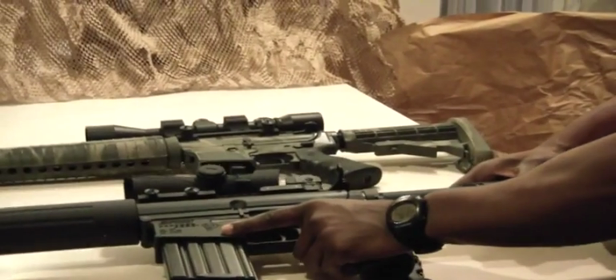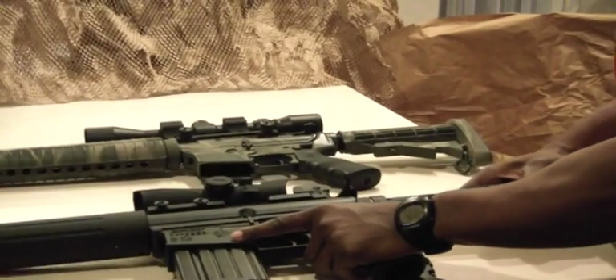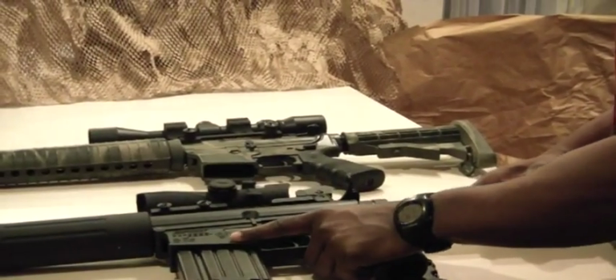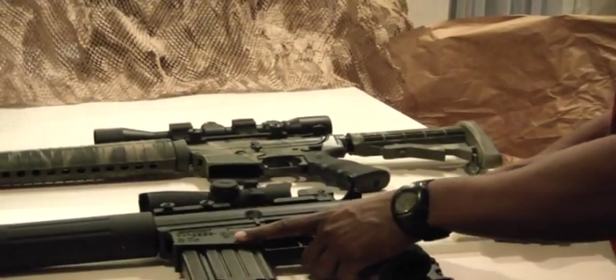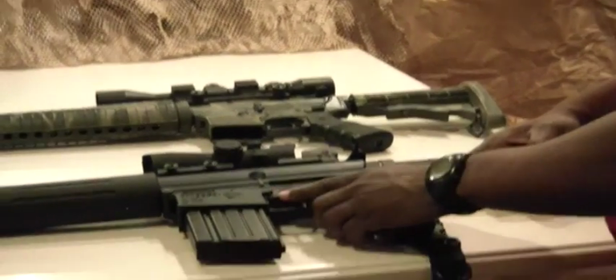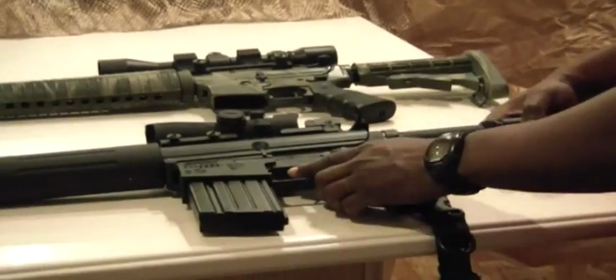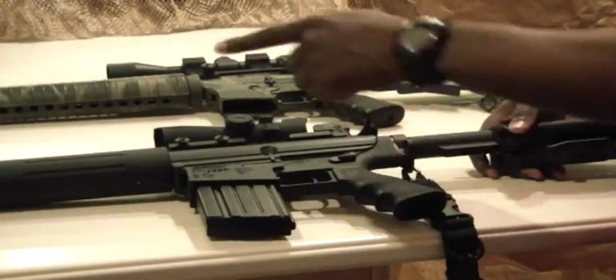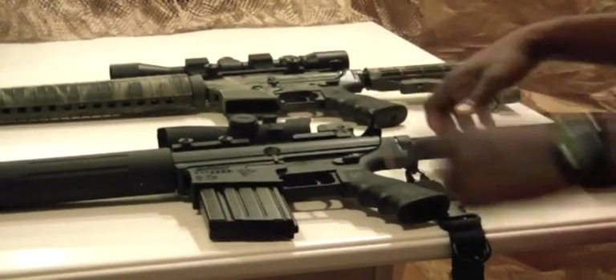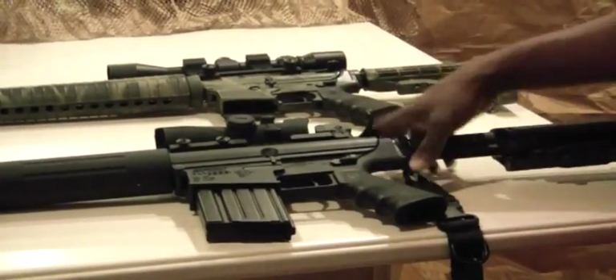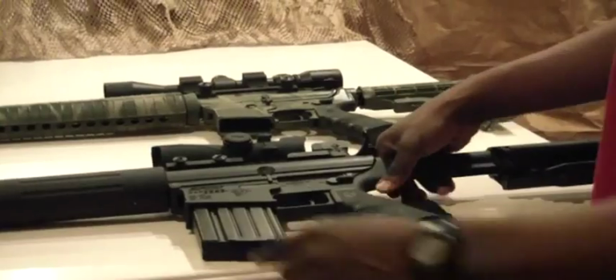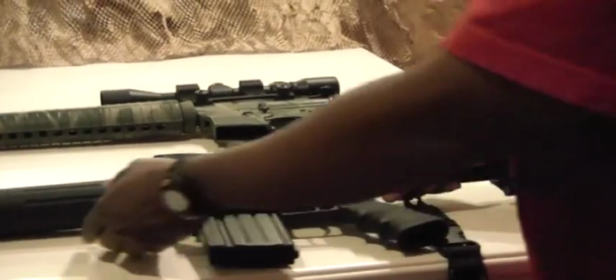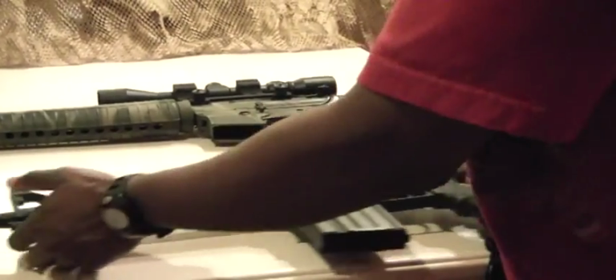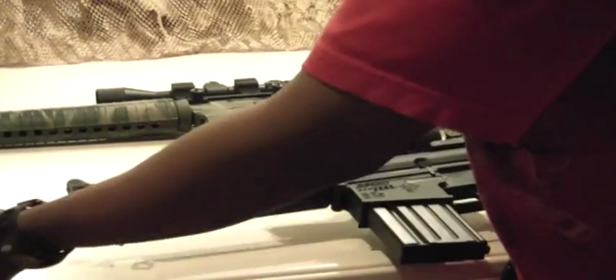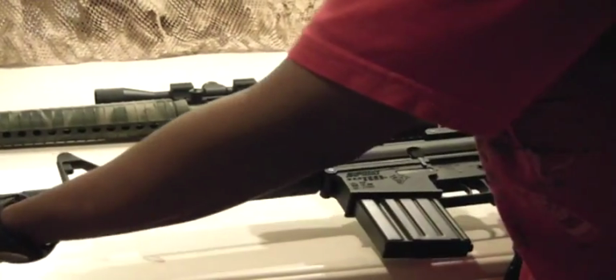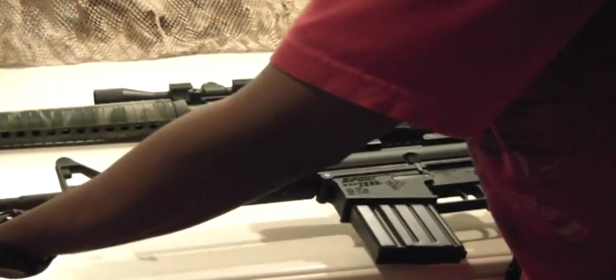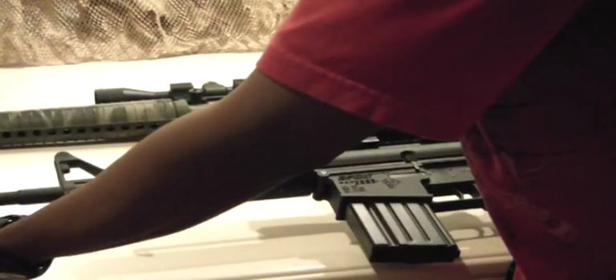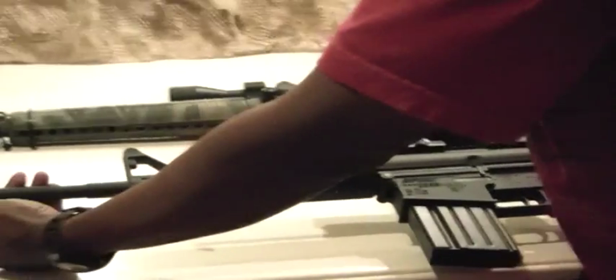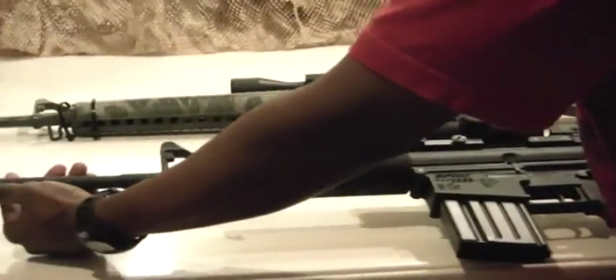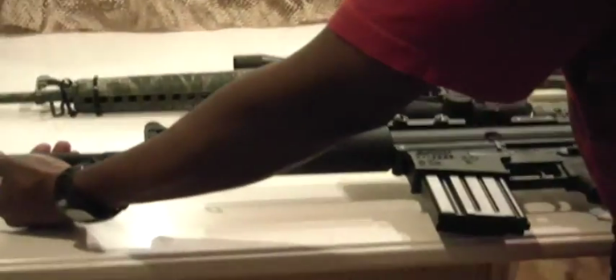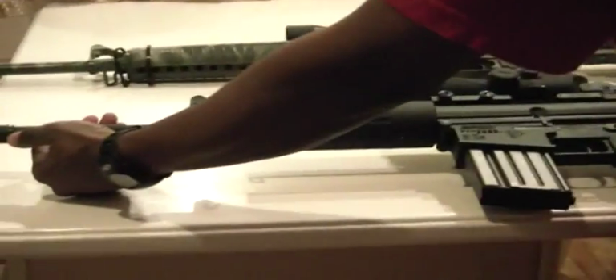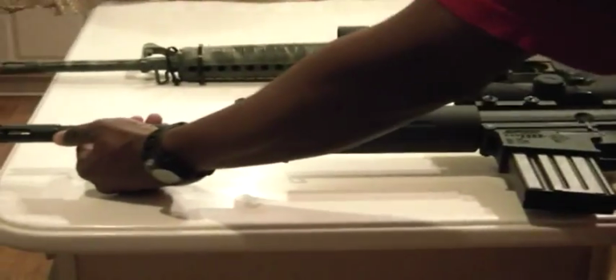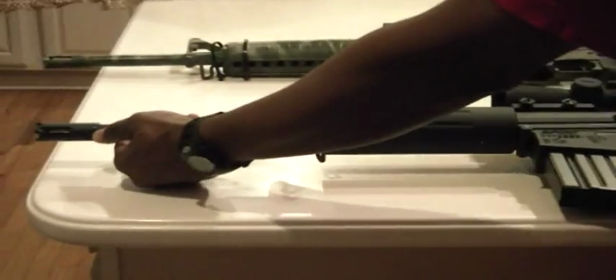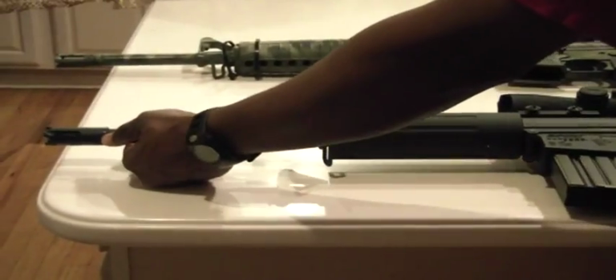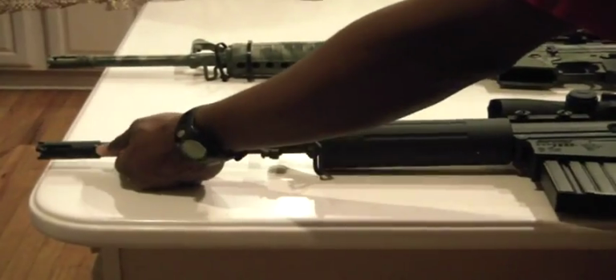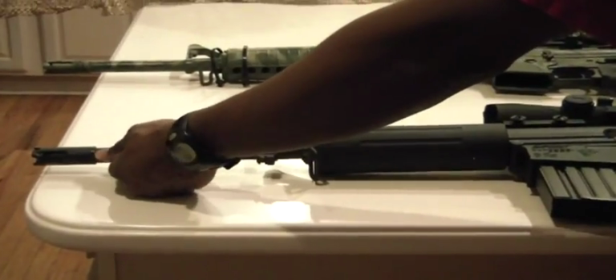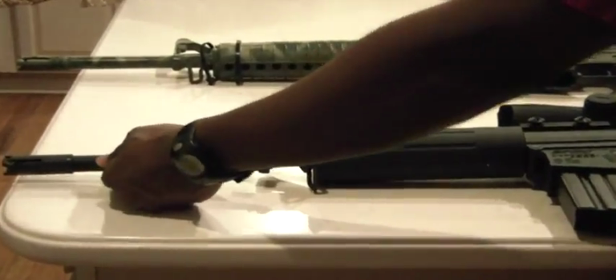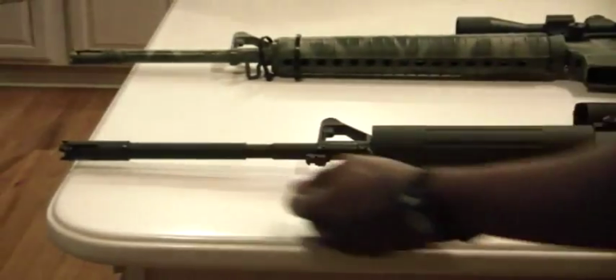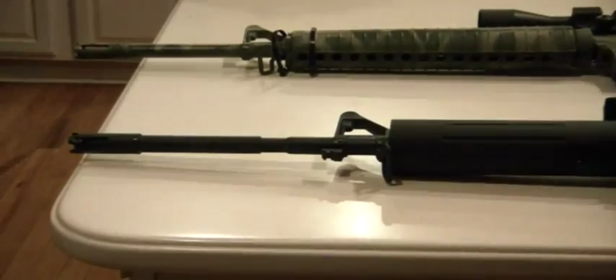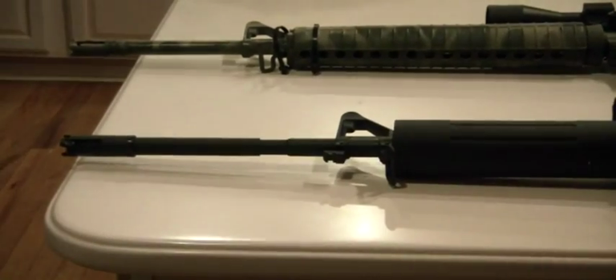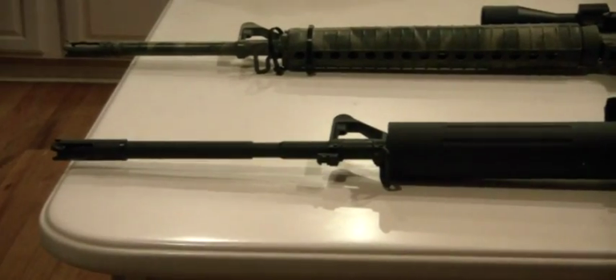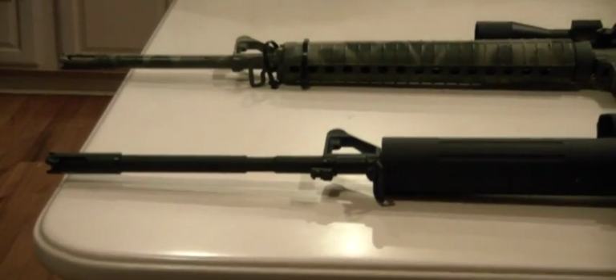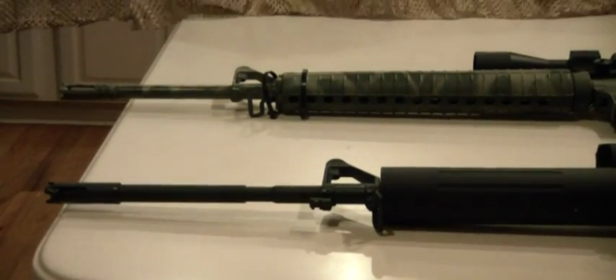One other thing: it comes with a flash hider — I believe that's a Phantom Flash Hider. It does a great job at suppressing the flash at night.